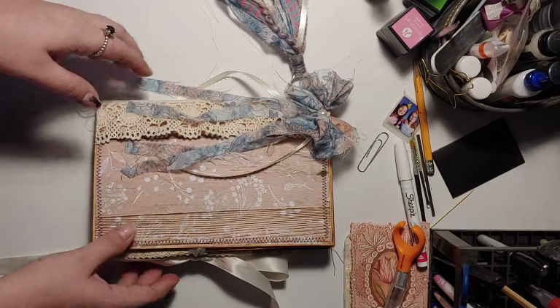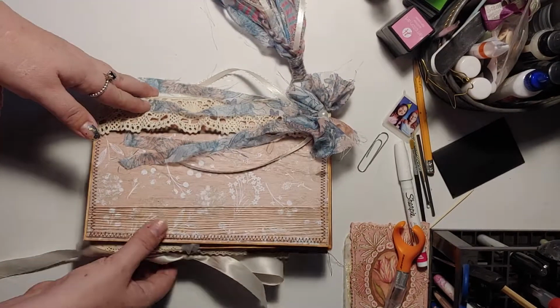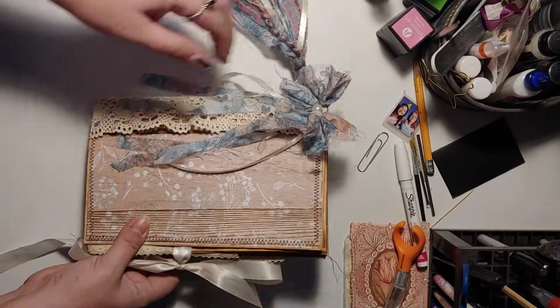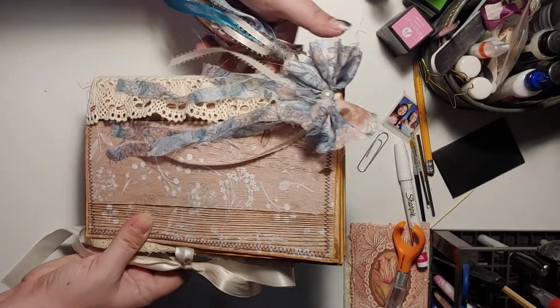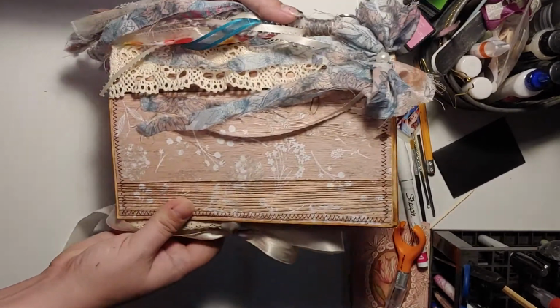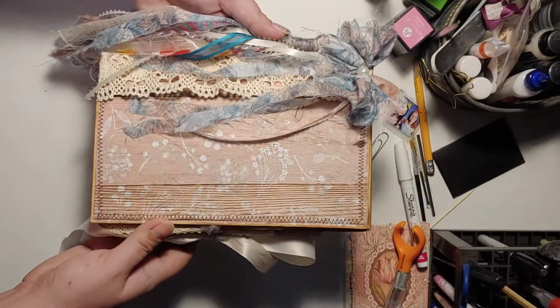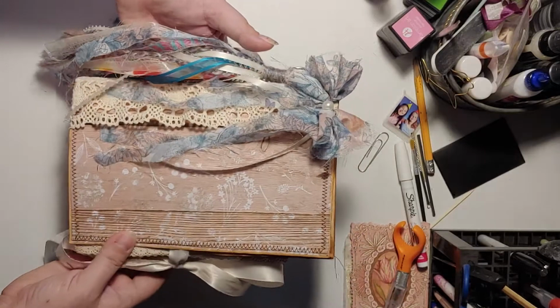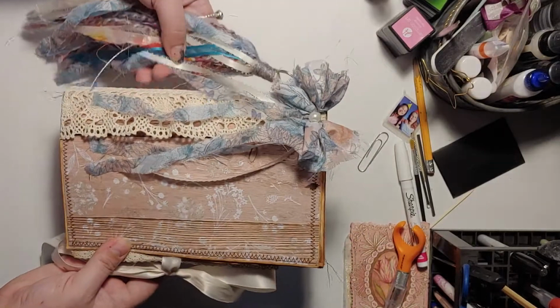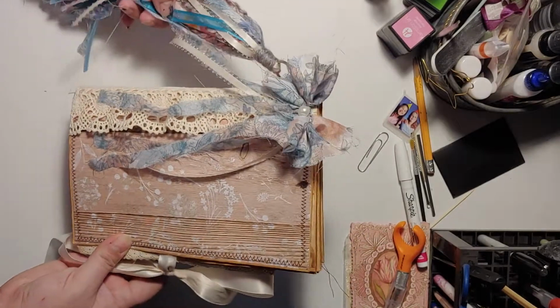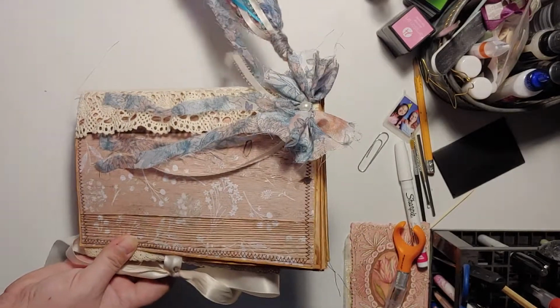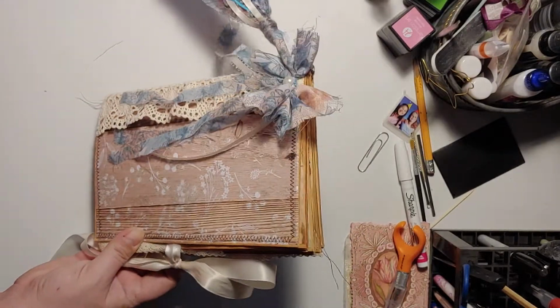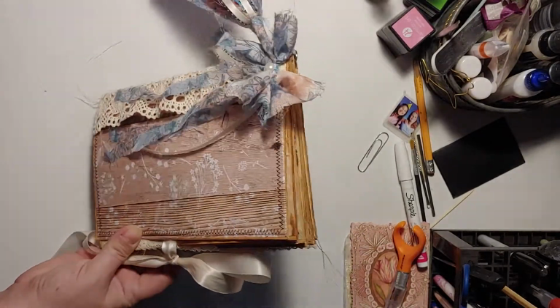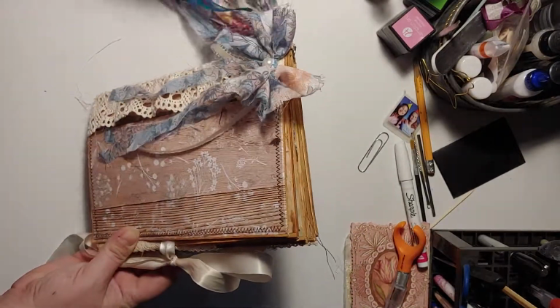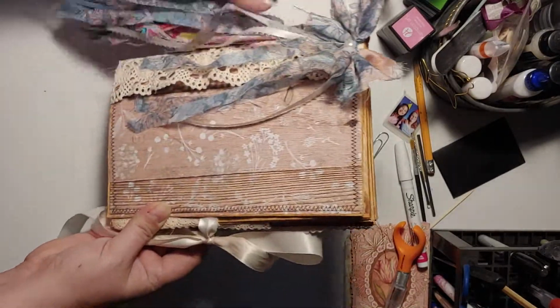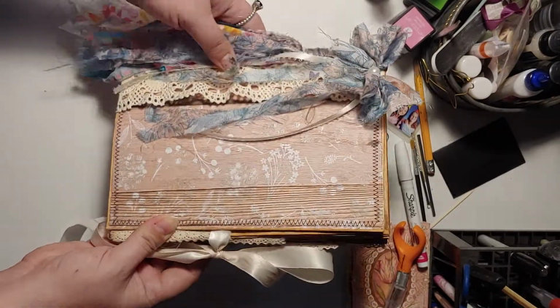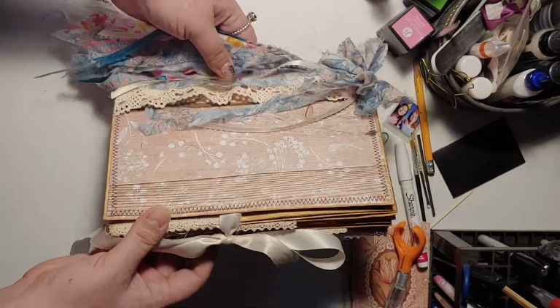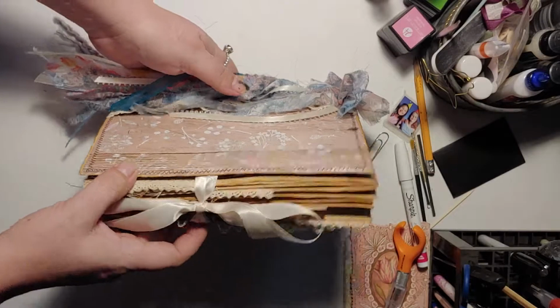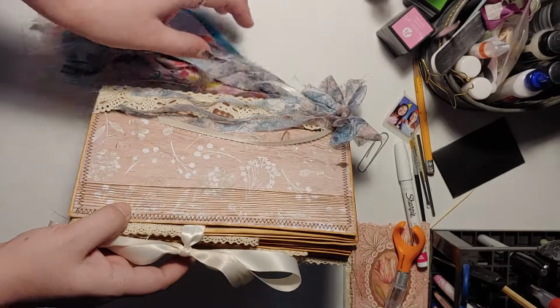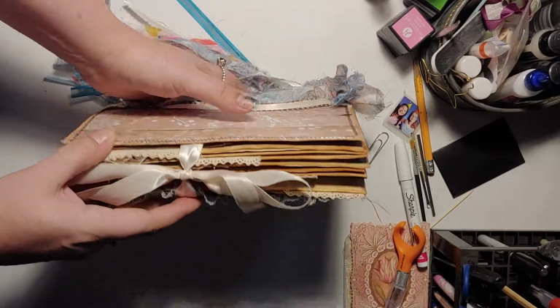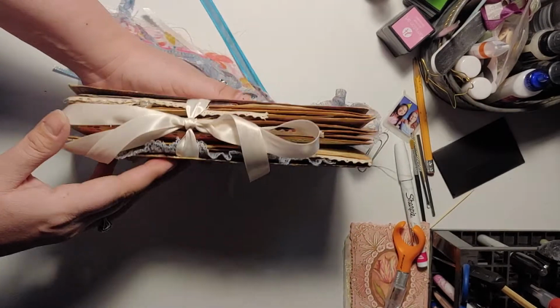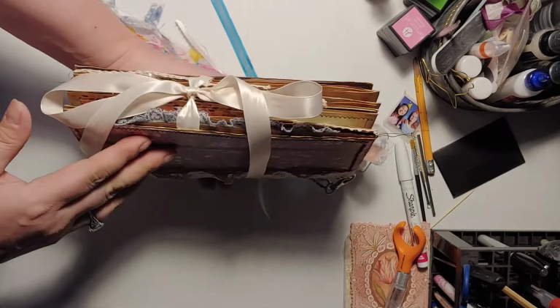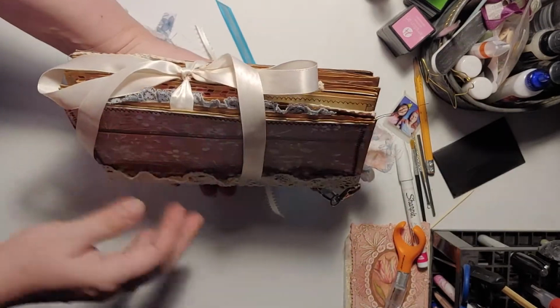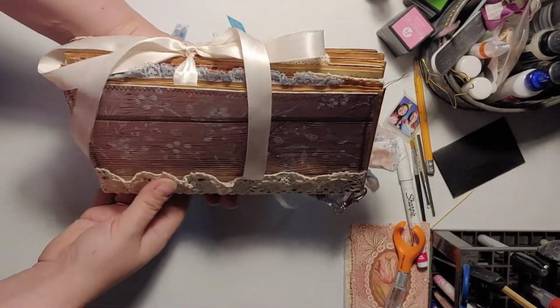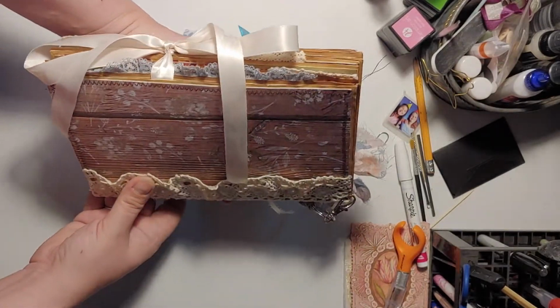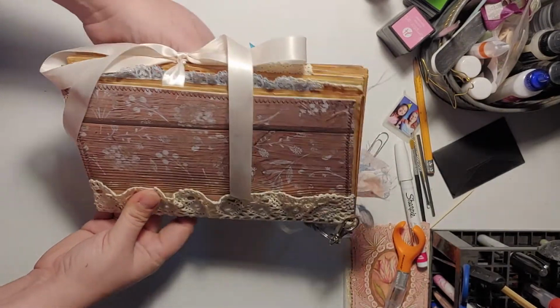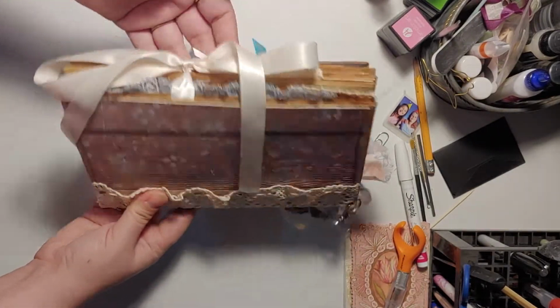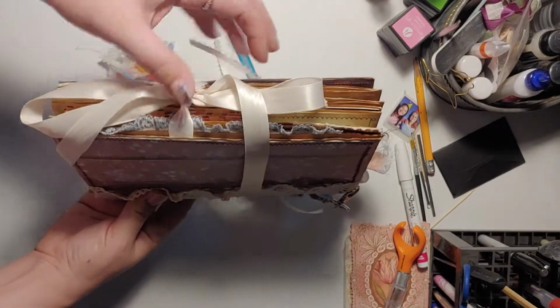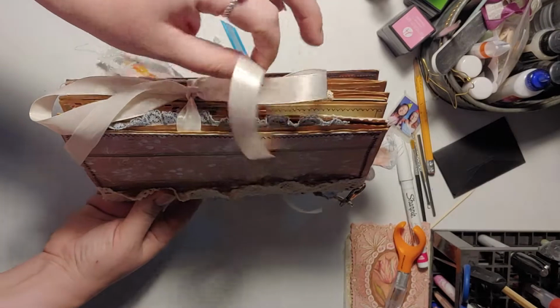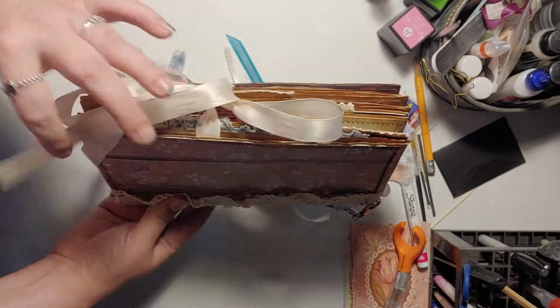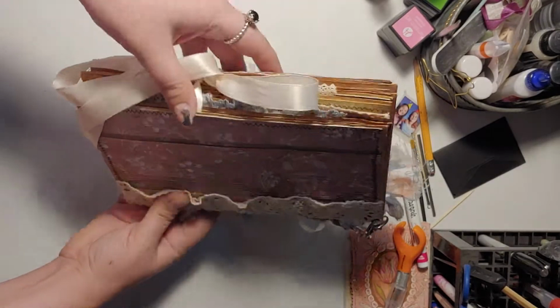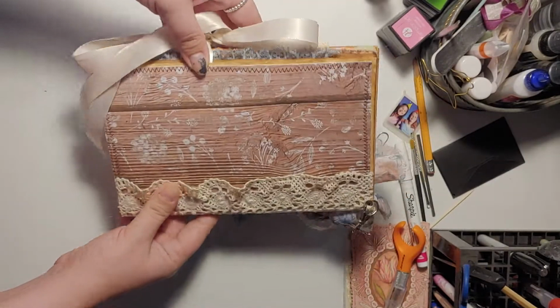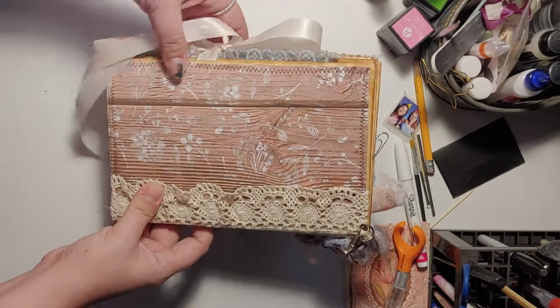So this is the front. Just a standard tie for closure.